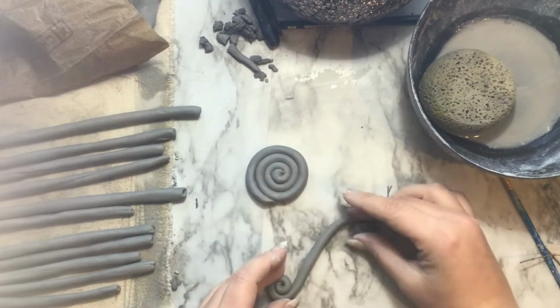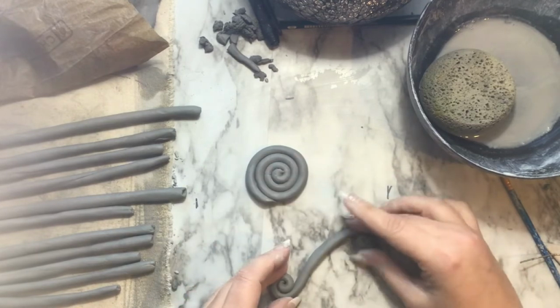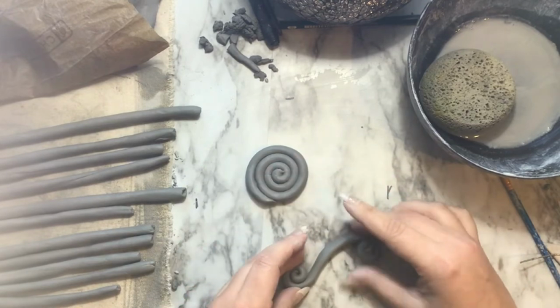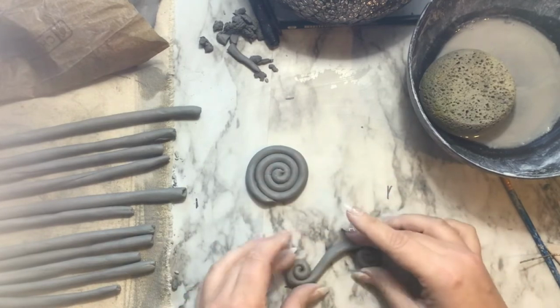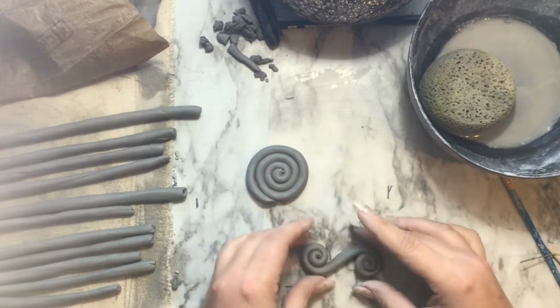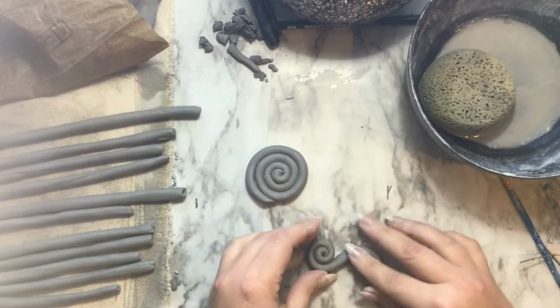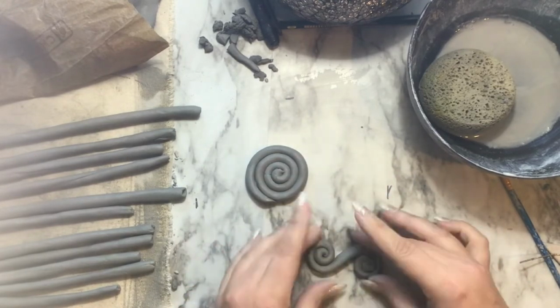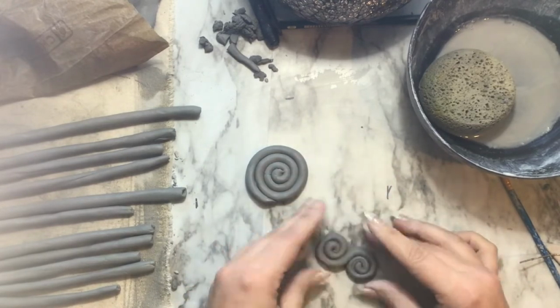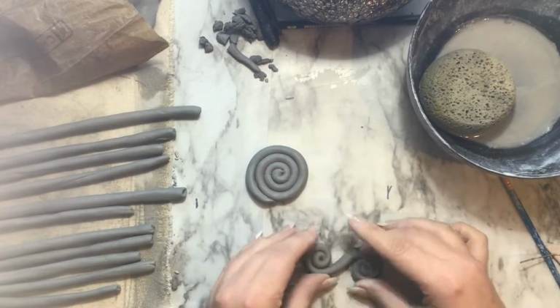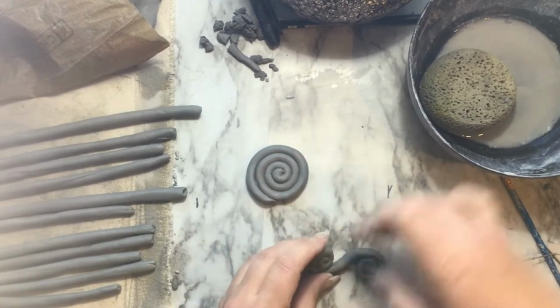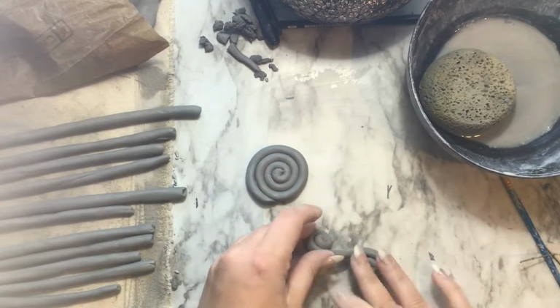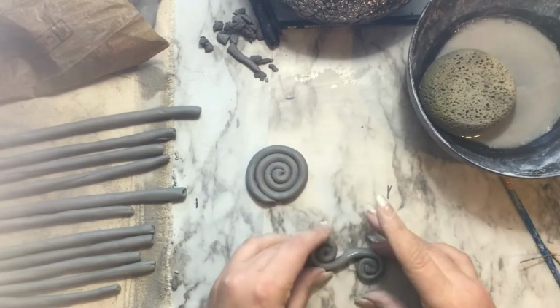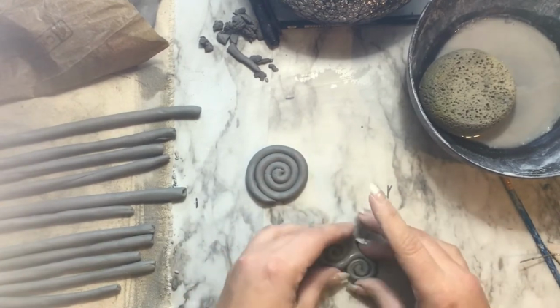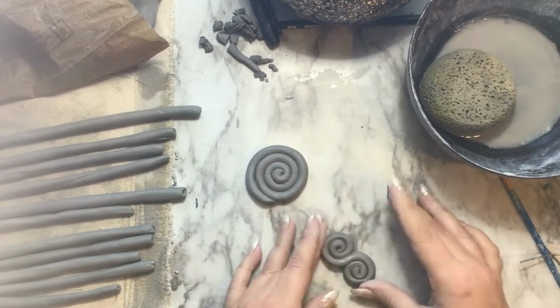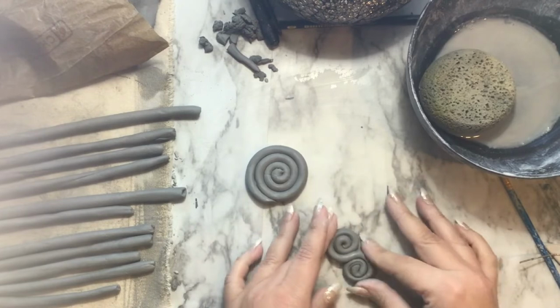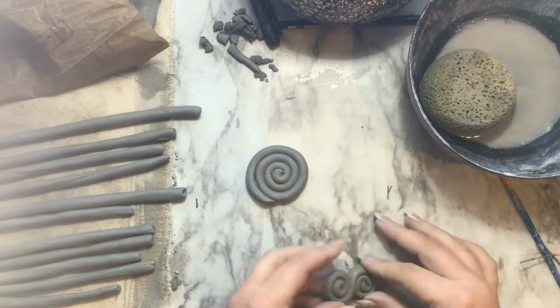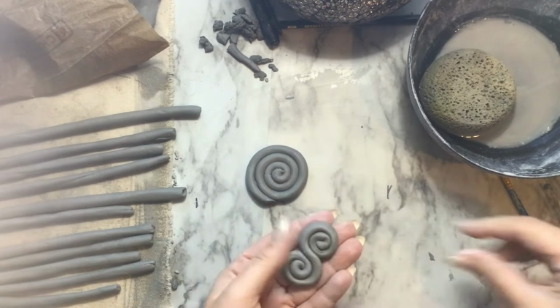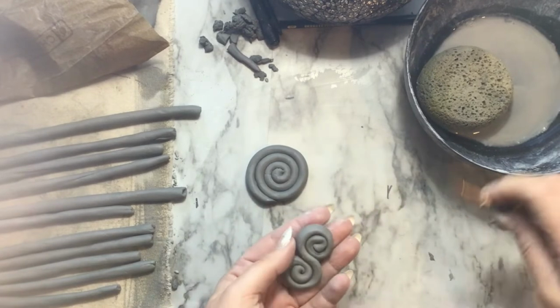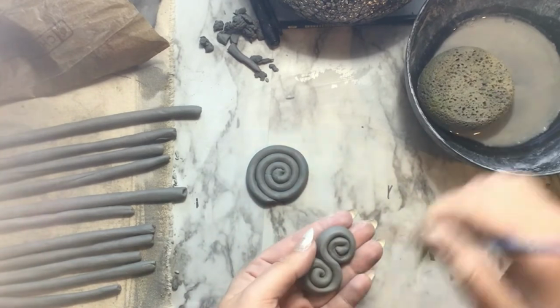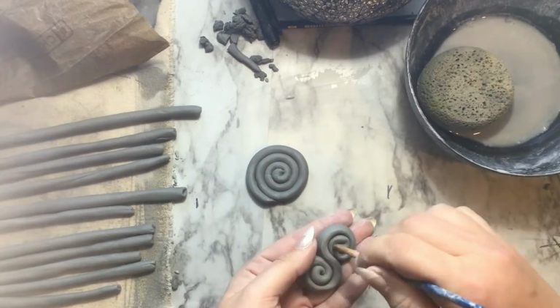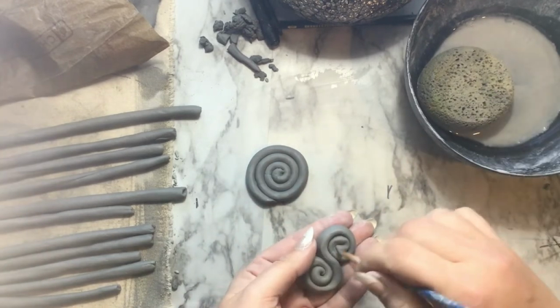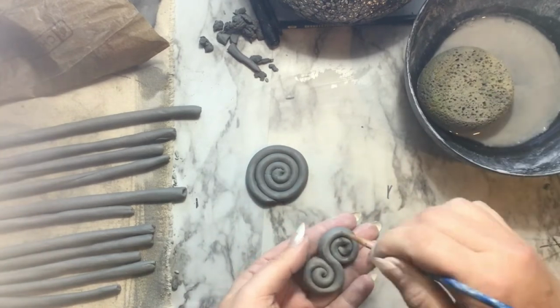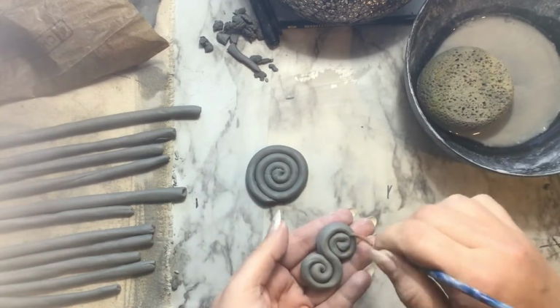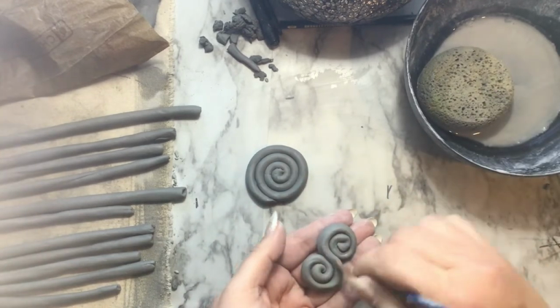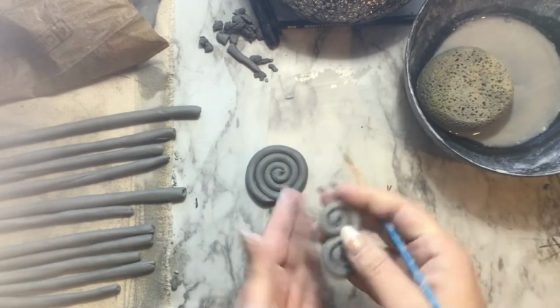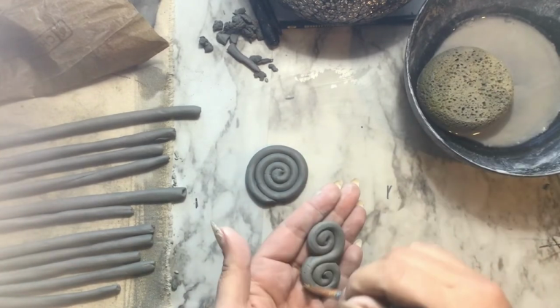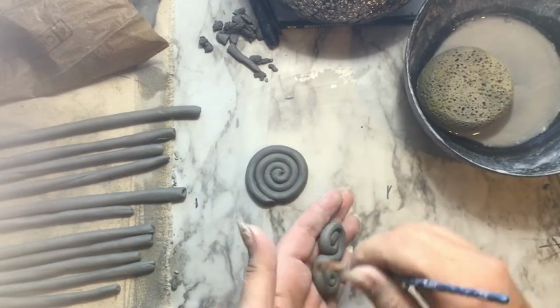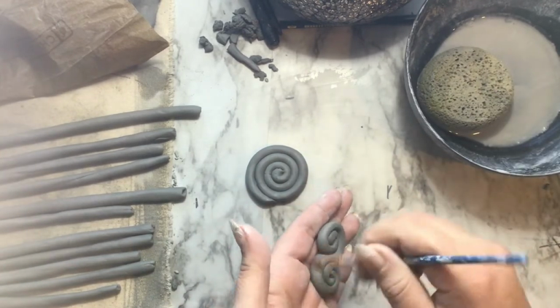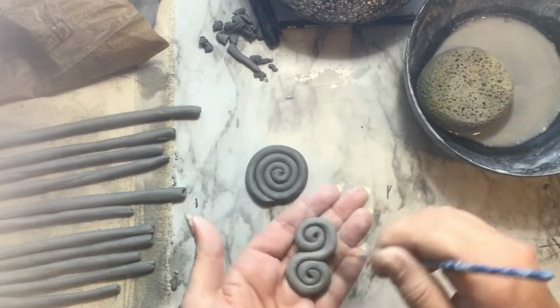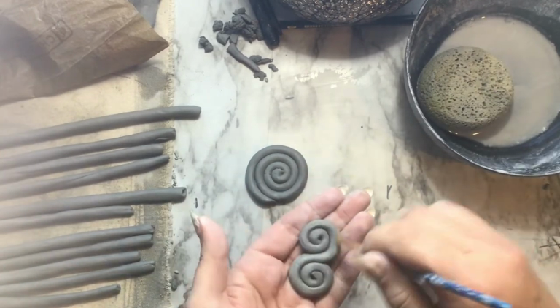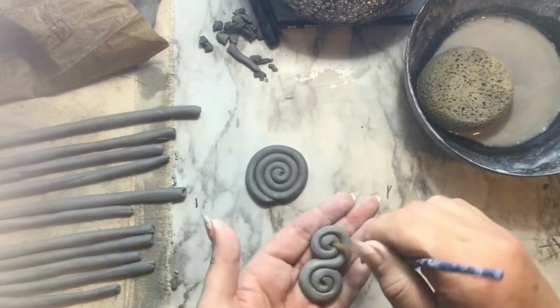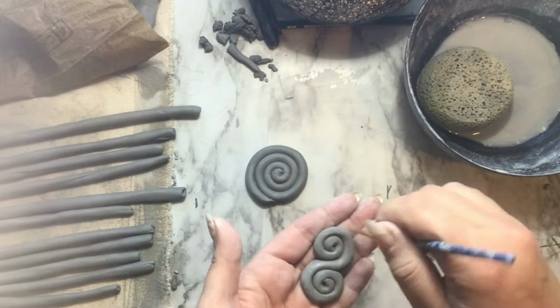Now slowly roll up each coil, place a little bit of water where the ends are going to connect to the middle, and then just like before, use a little paintbrush to clean up any edges.